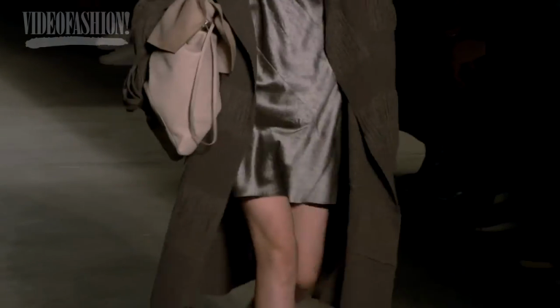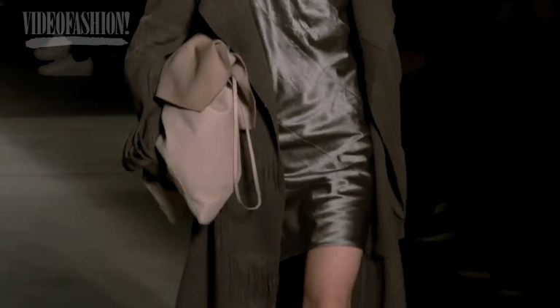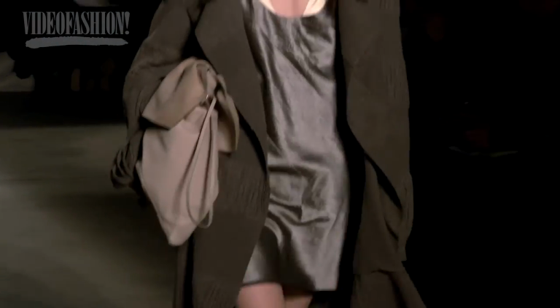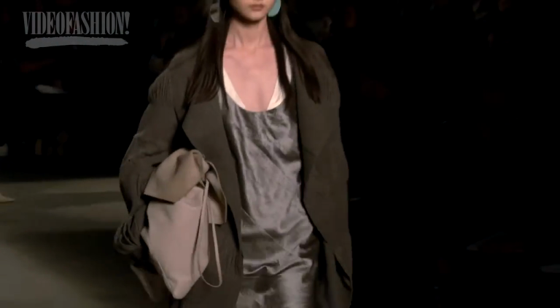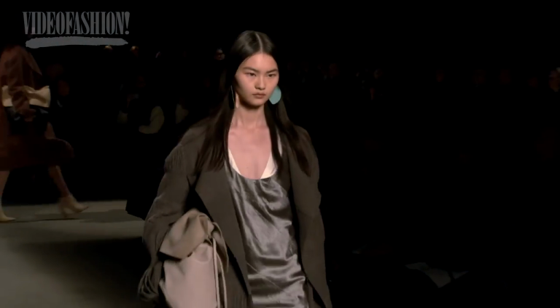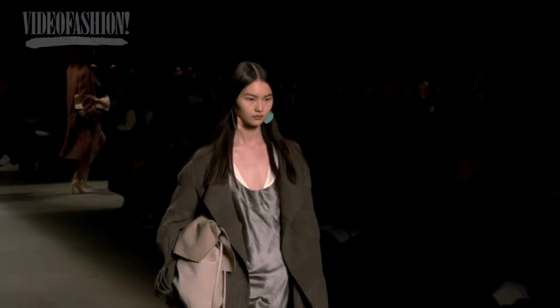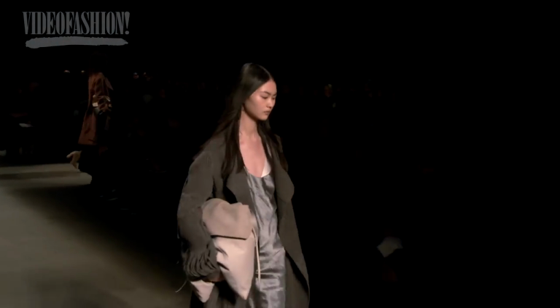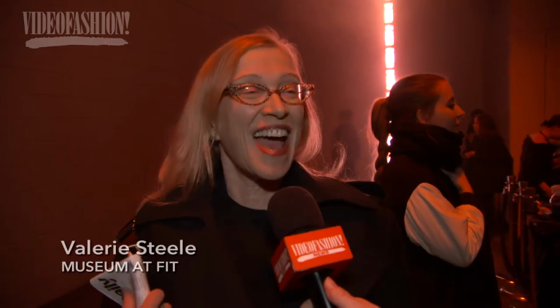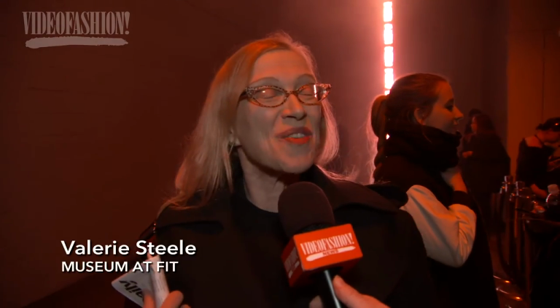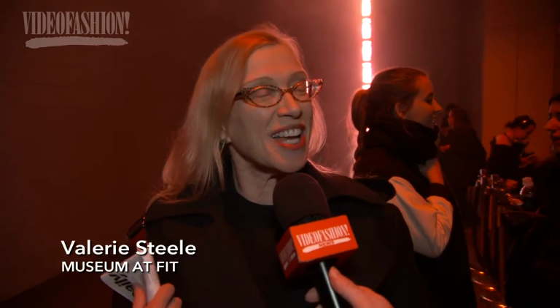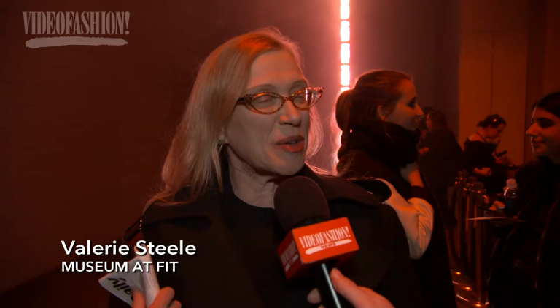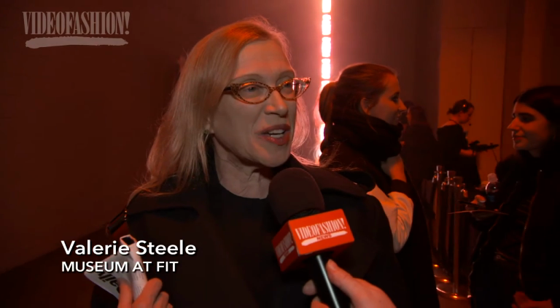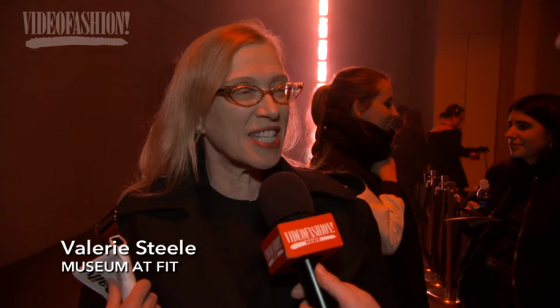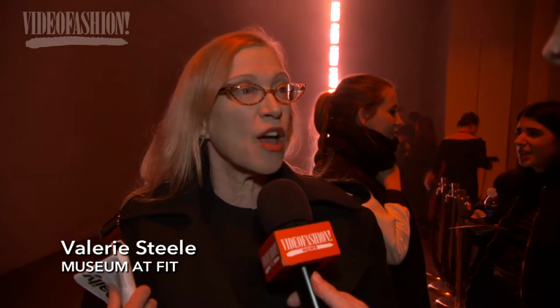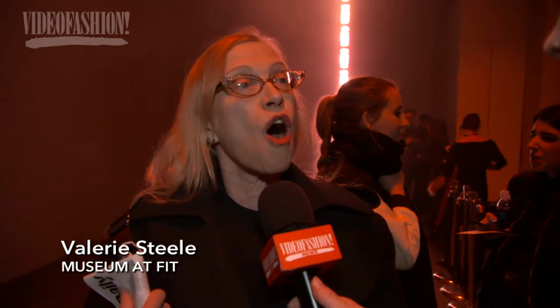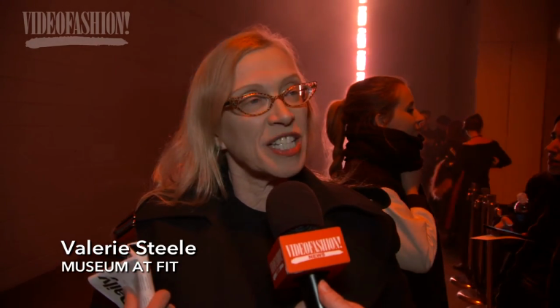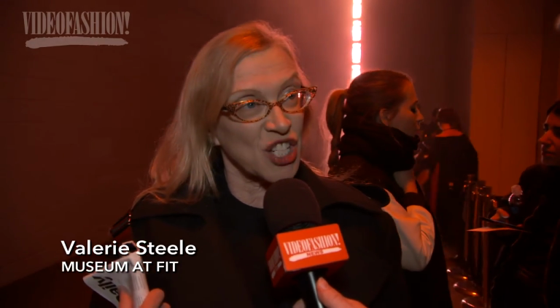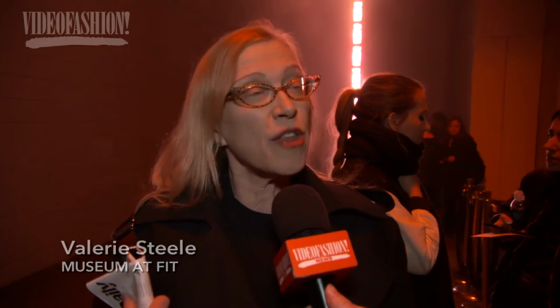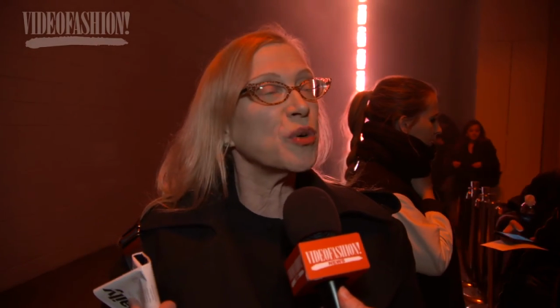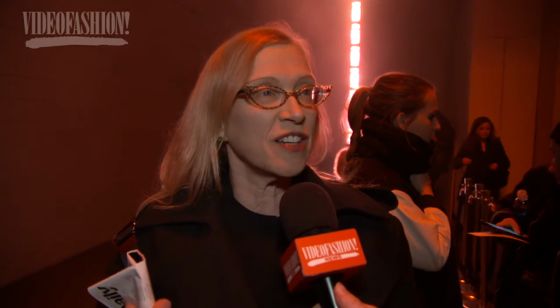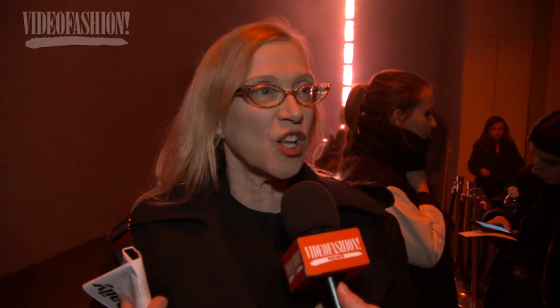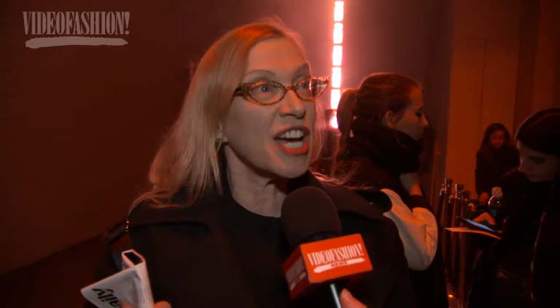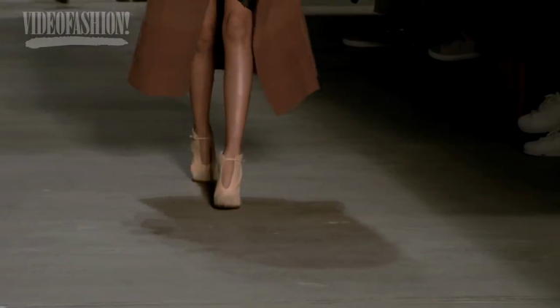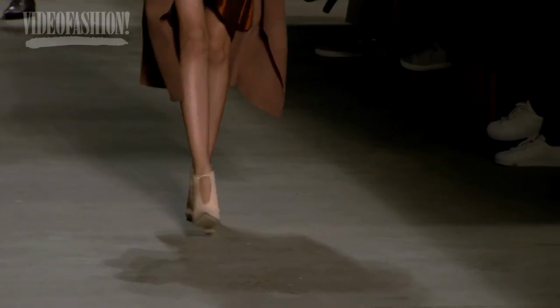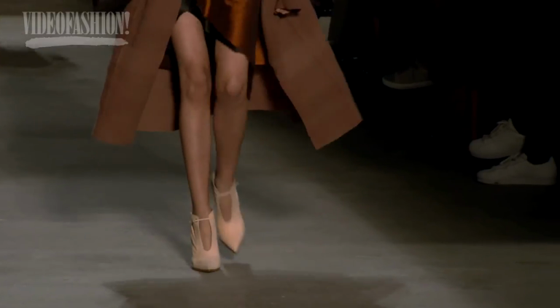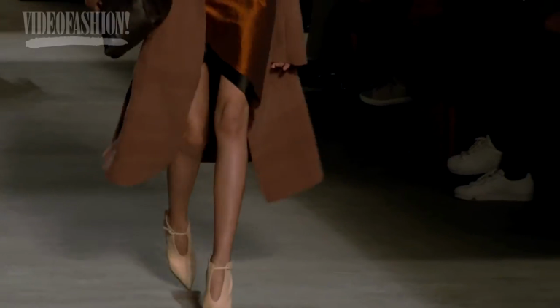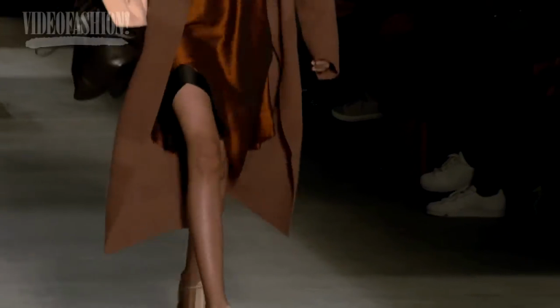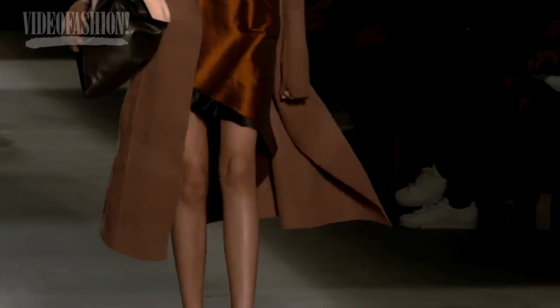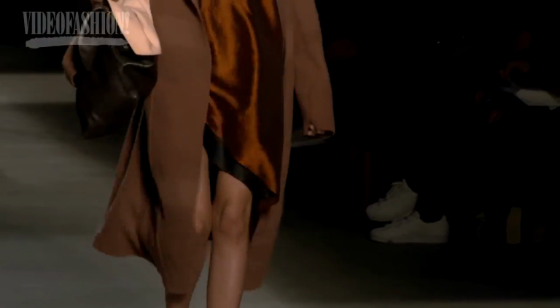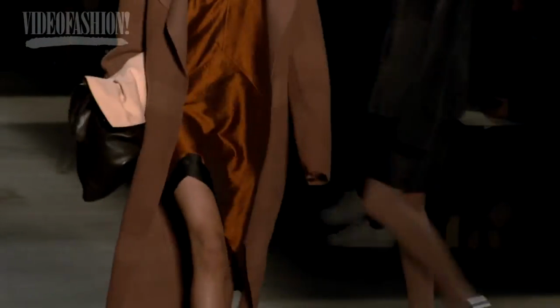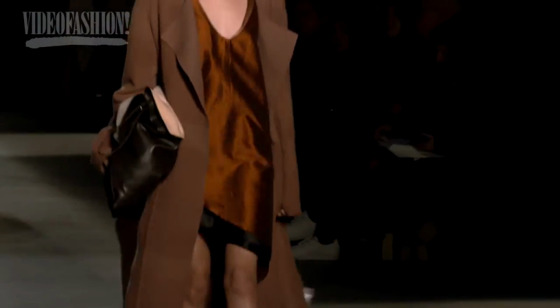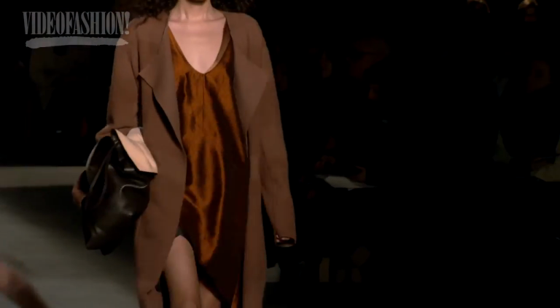I always loved Narciso Rodriguez and I really liked what he was doing this season — all the texture and the fluidity of the clothes, not too tight but really, really sexy and elegant. I really liked it.